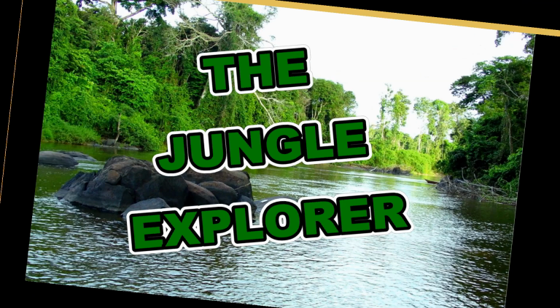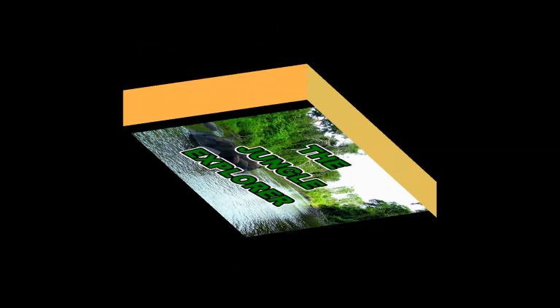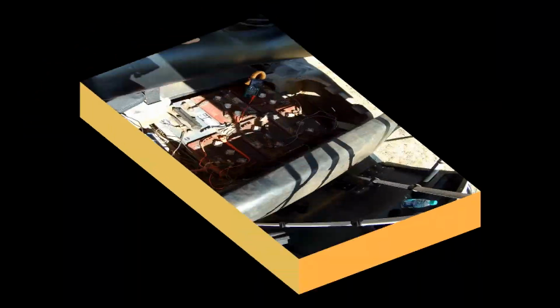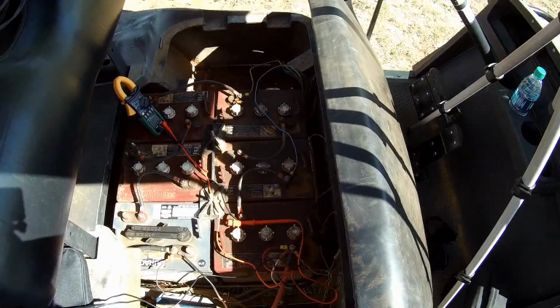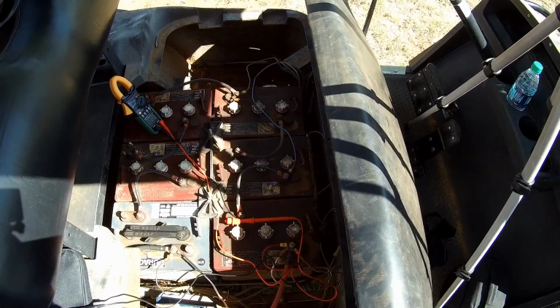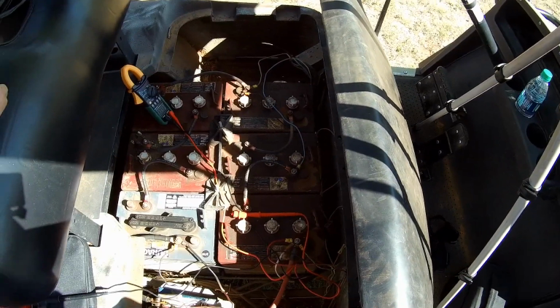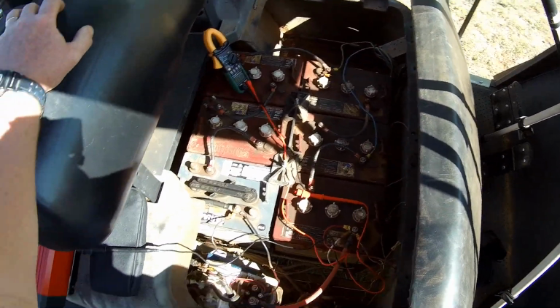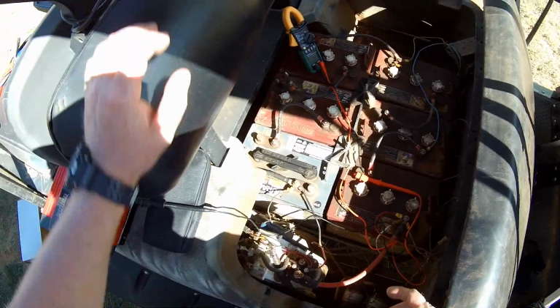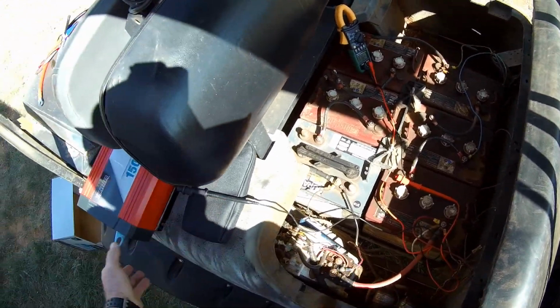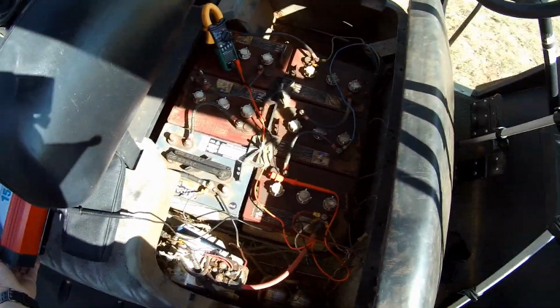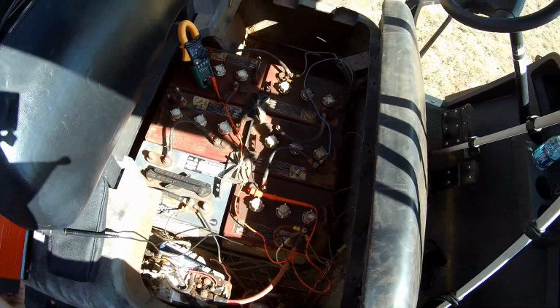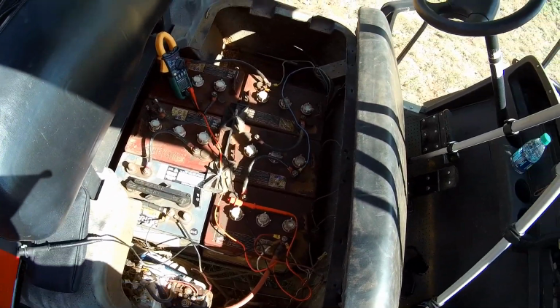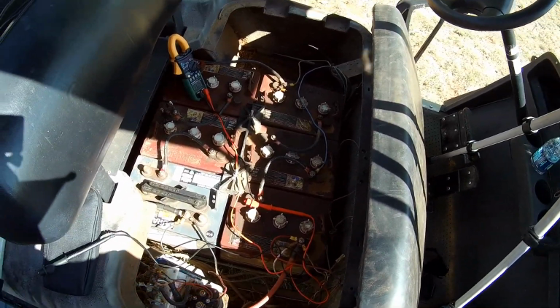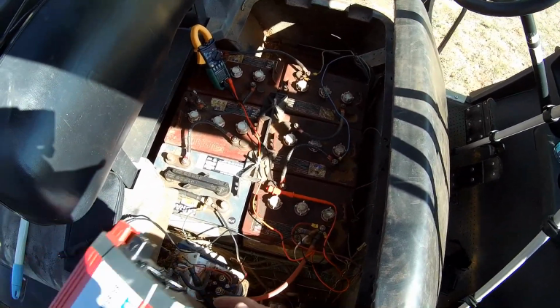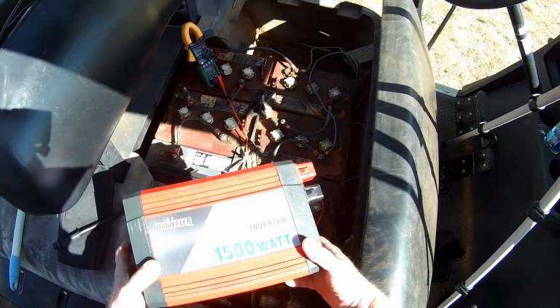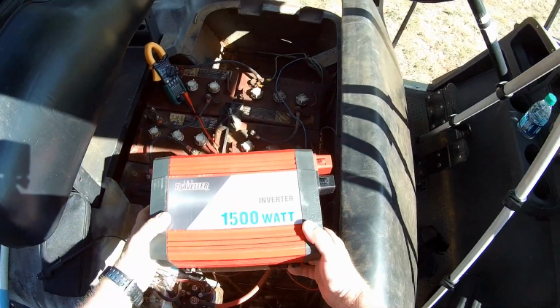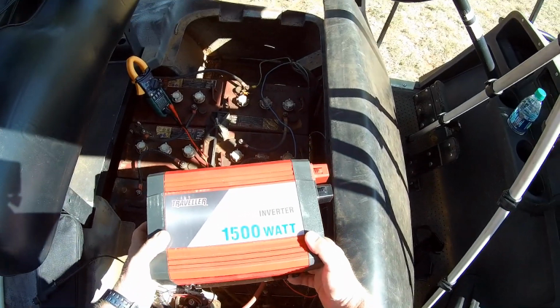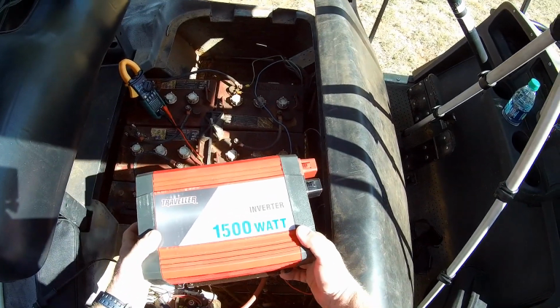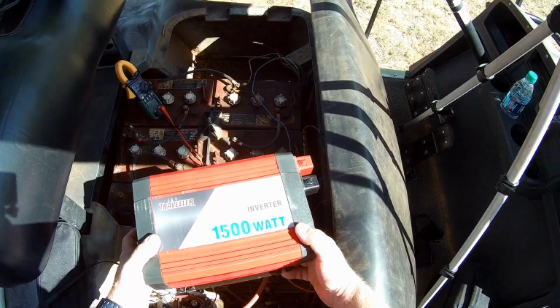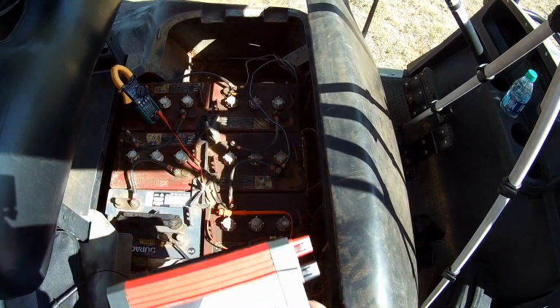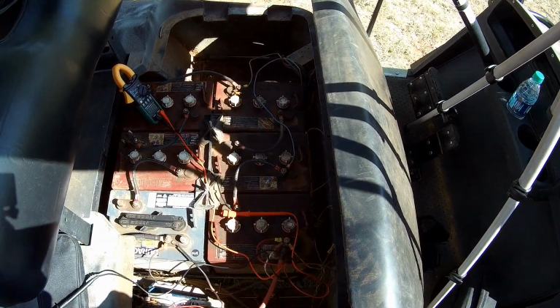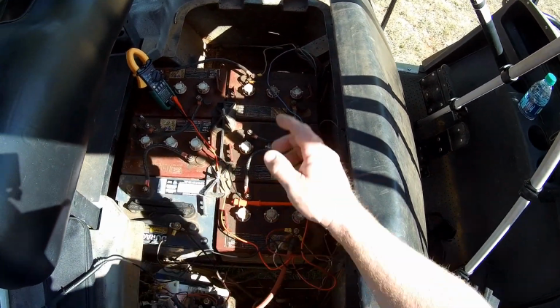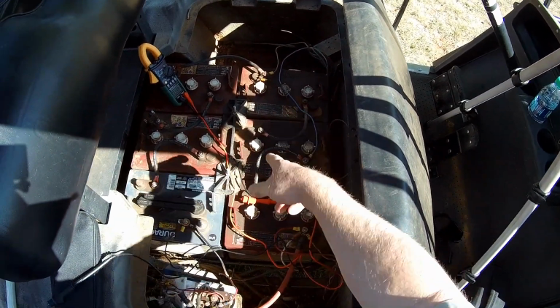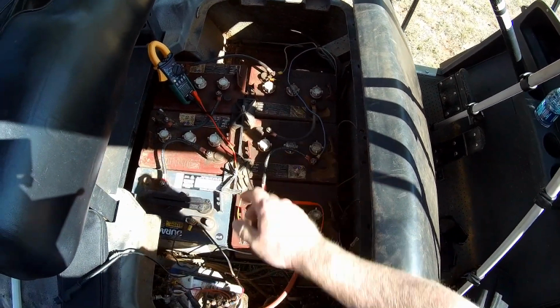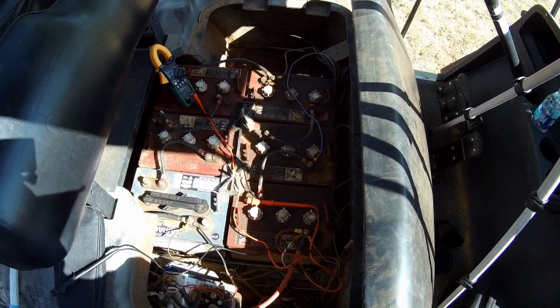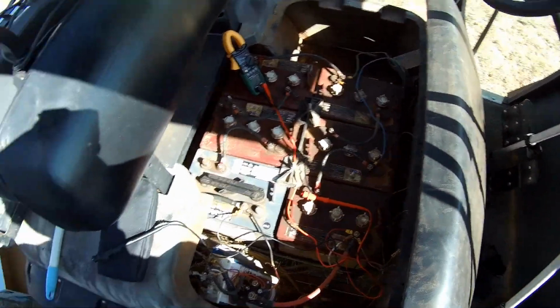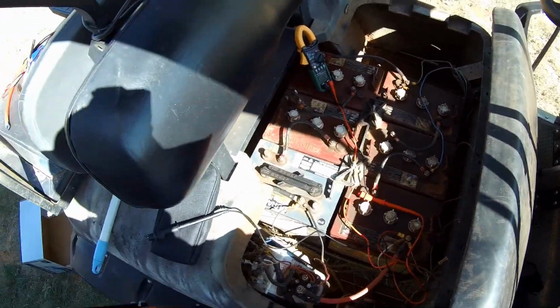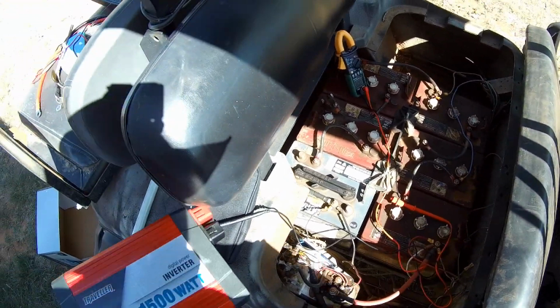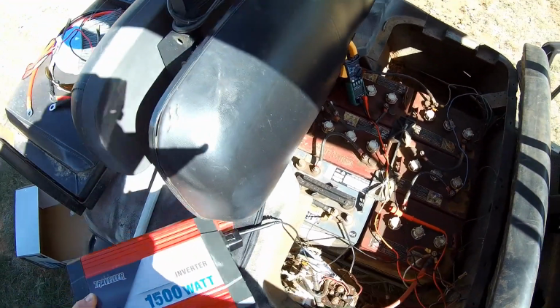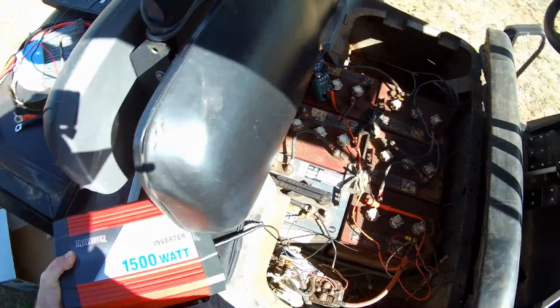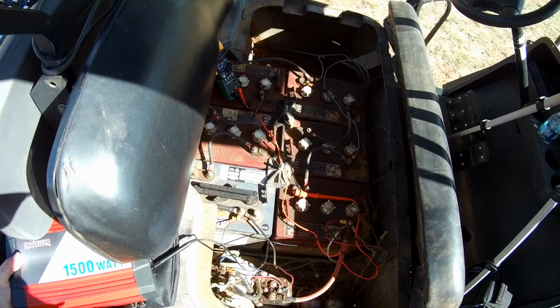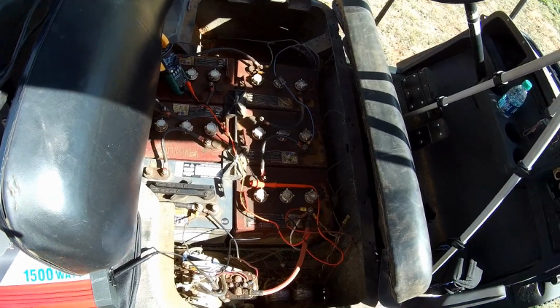Hello, Jungle Explorer here. Today I'm going to be showing you how to hook up a 12-volt inverter to a 36-volt golf cart battery system.